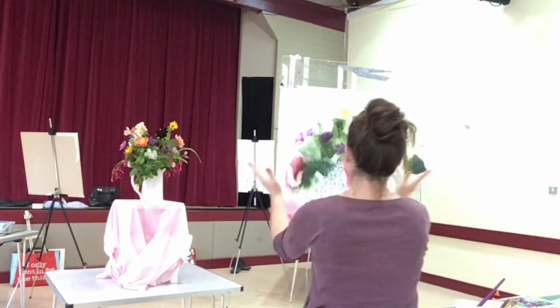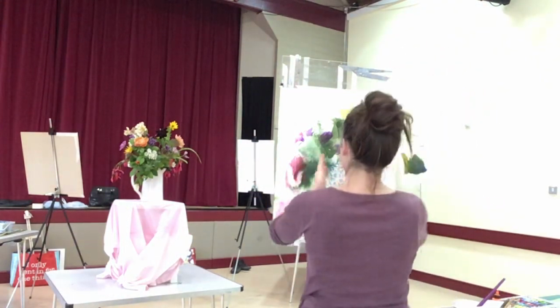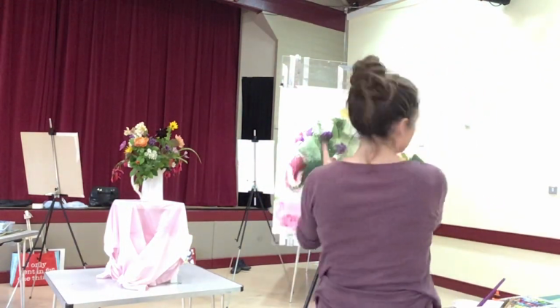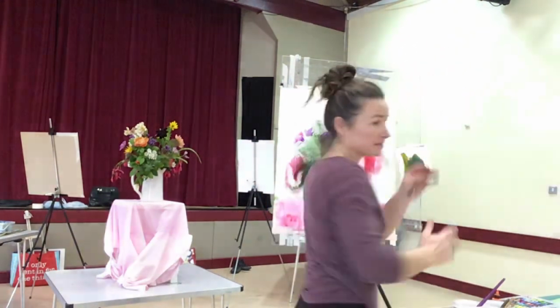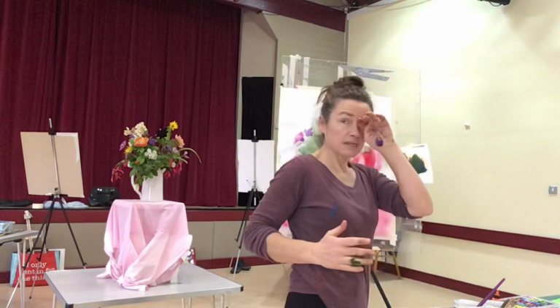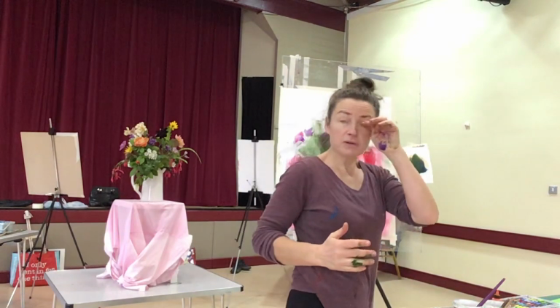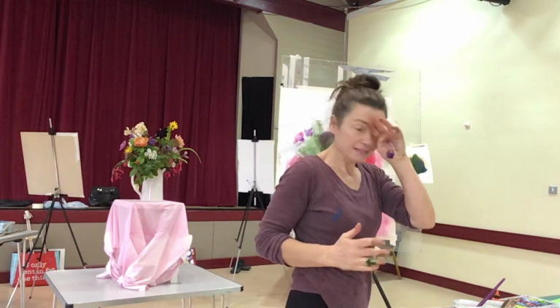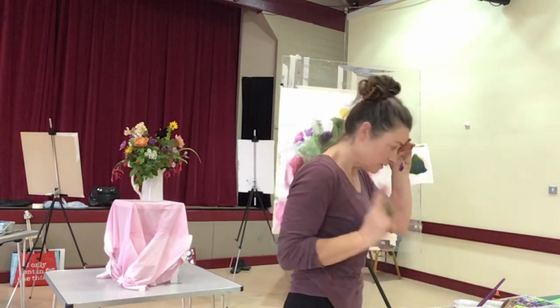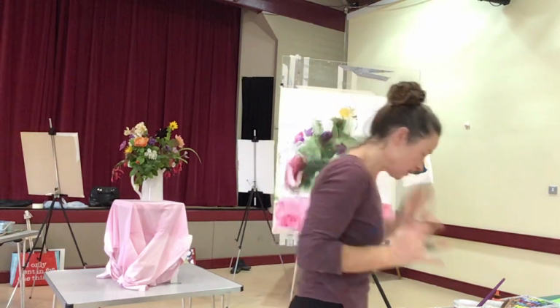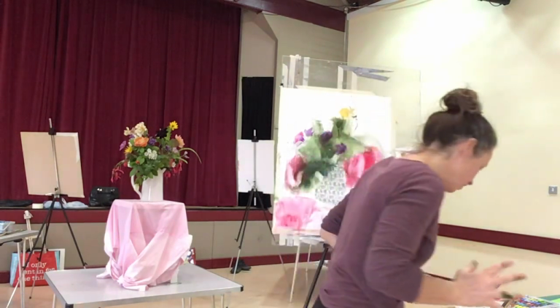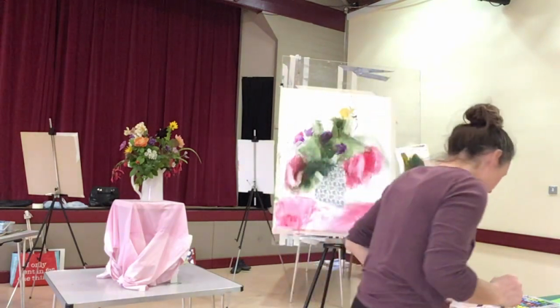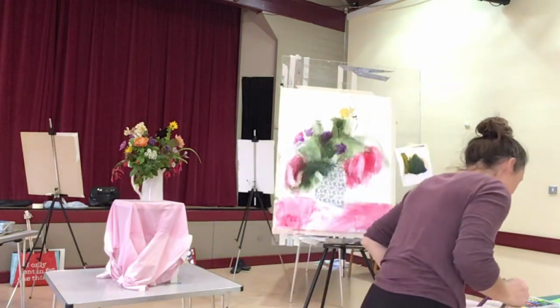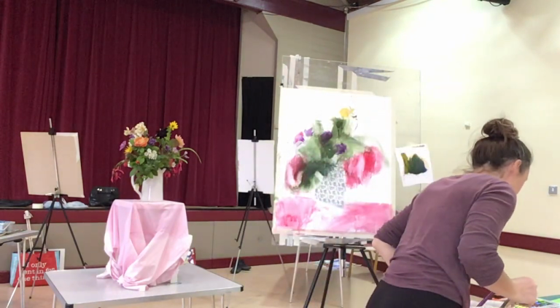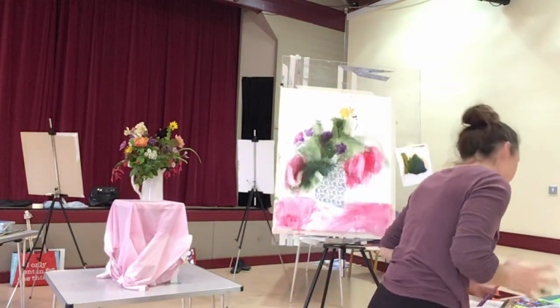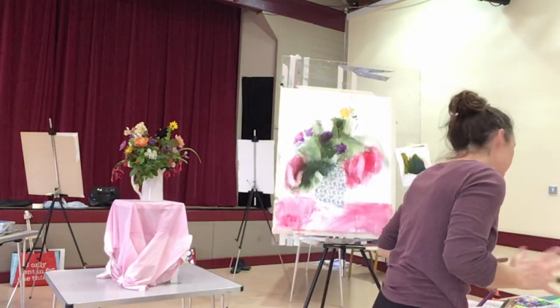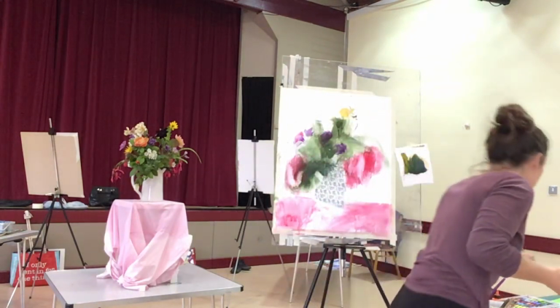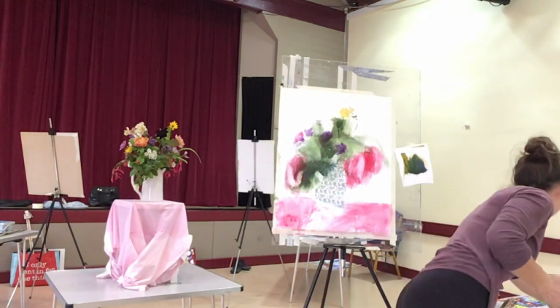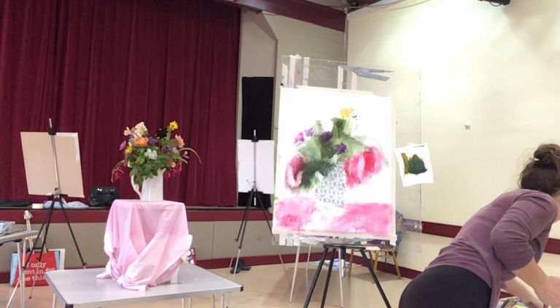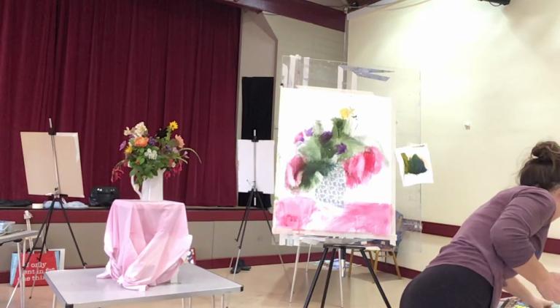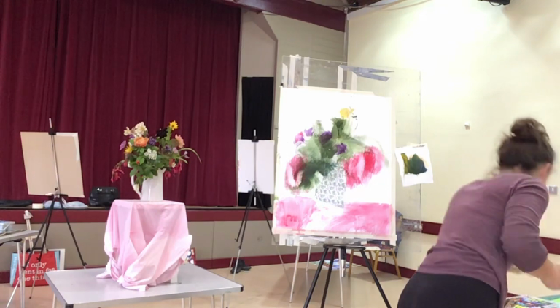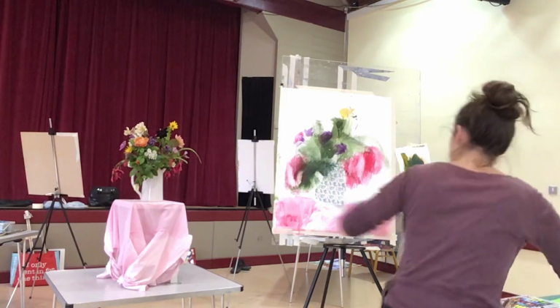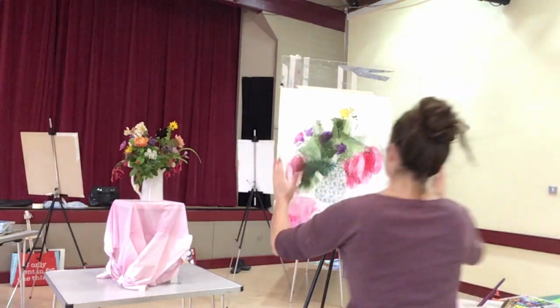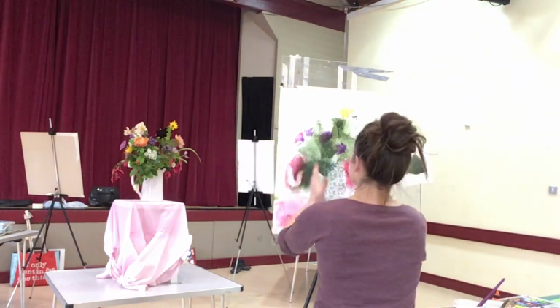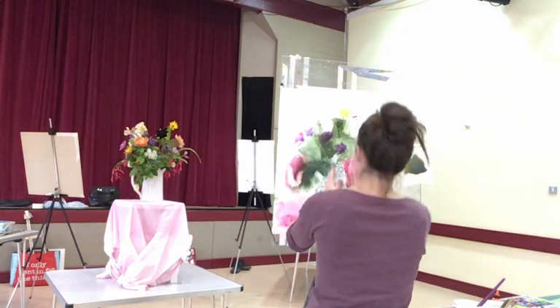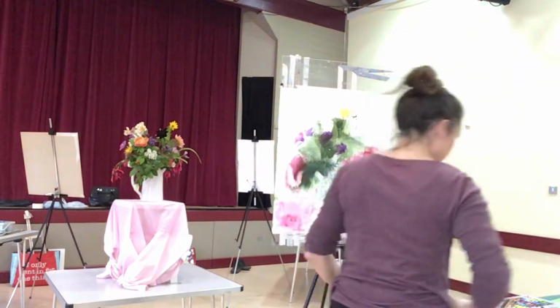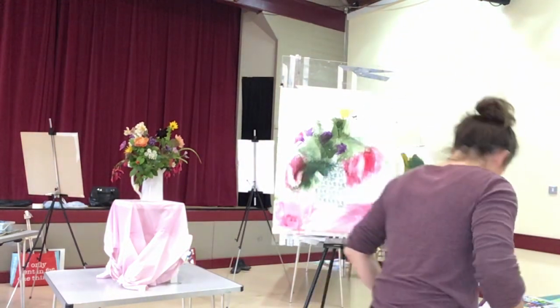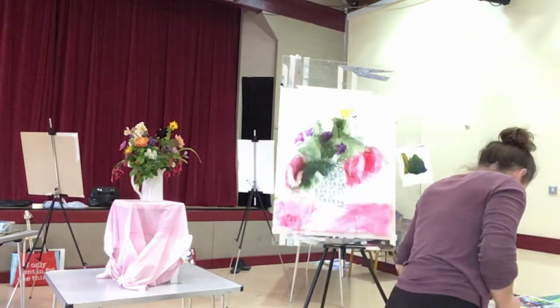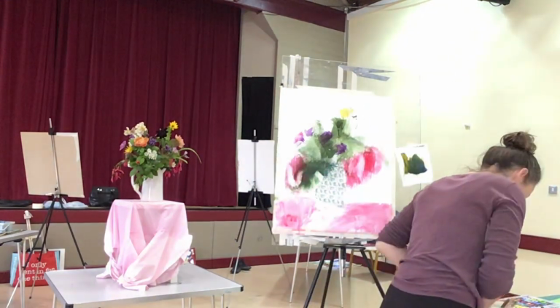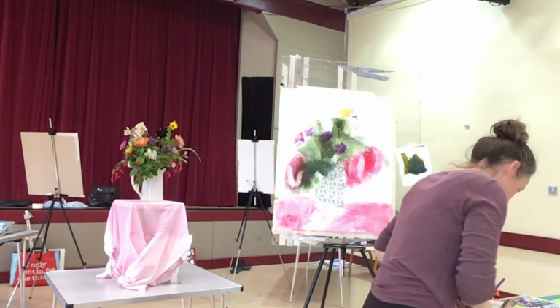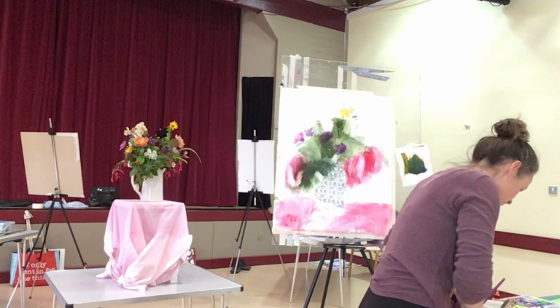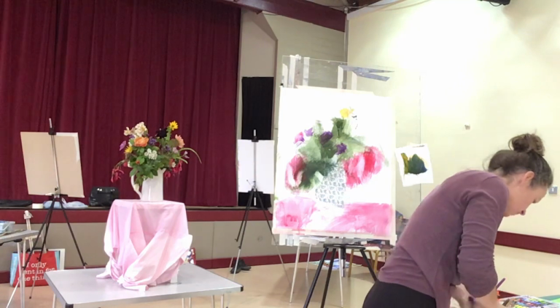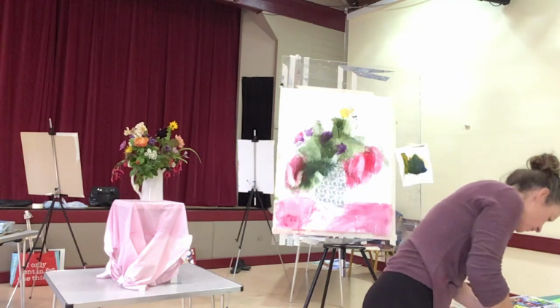It is quite dark behind the still life where I'm looking at it. So I think a good colour there might be the Payne's Grey again, just to kind of make a little bit more sense of the jug. I'm going to use the Payne's Grey - make sure it's mixed with some white.